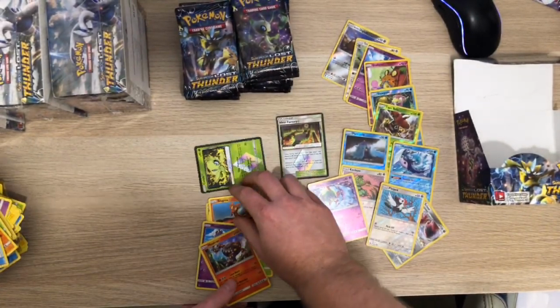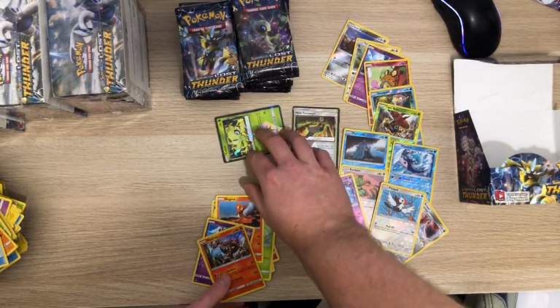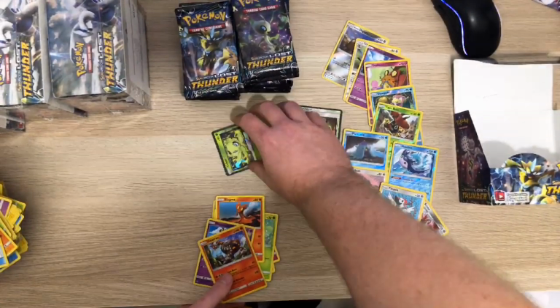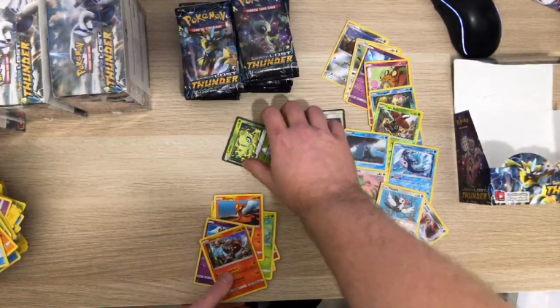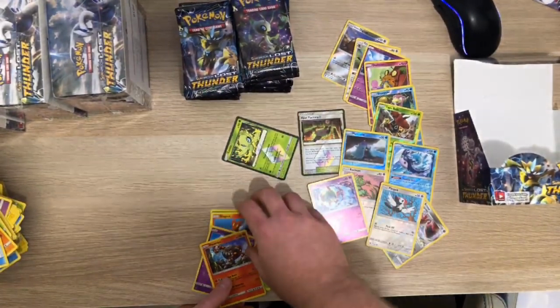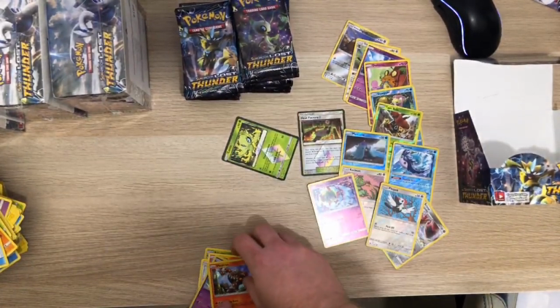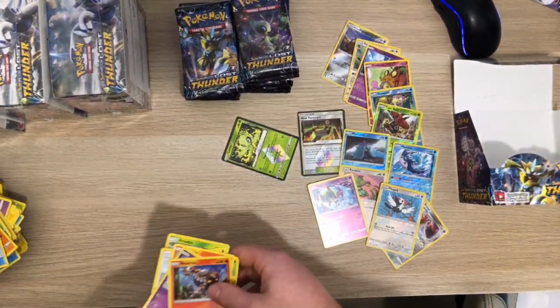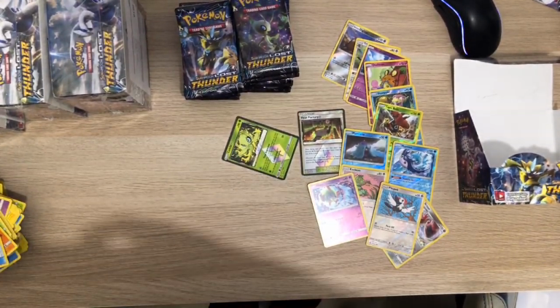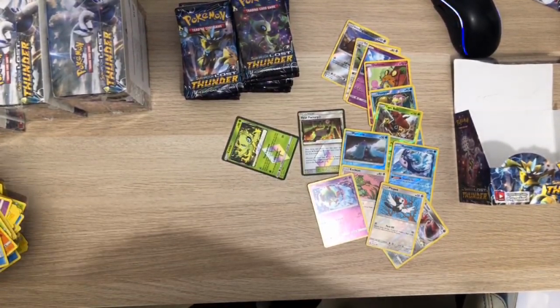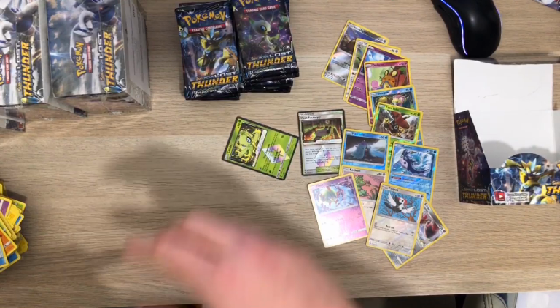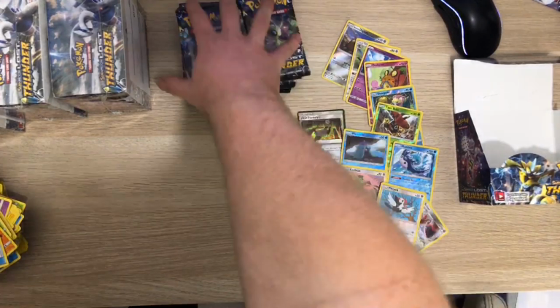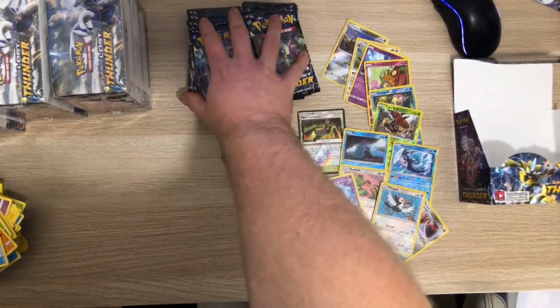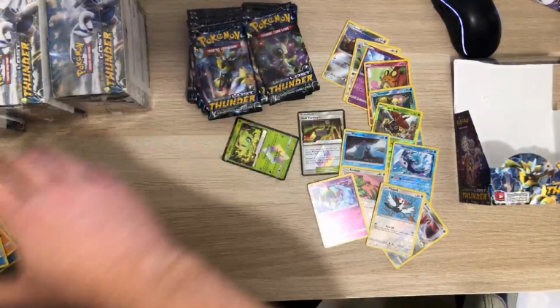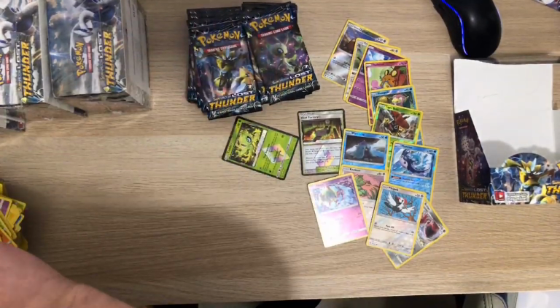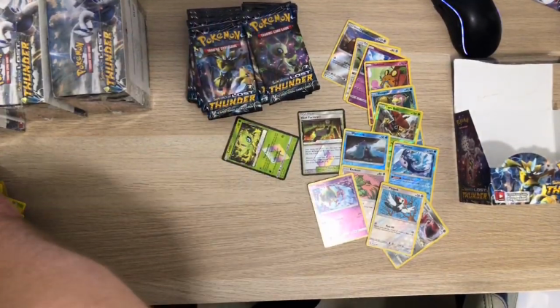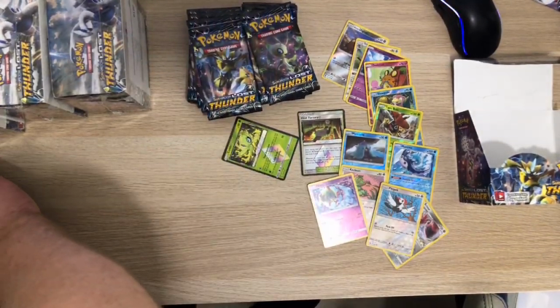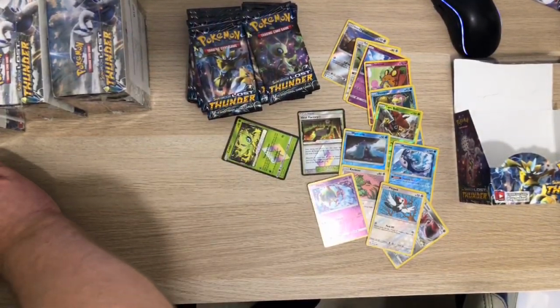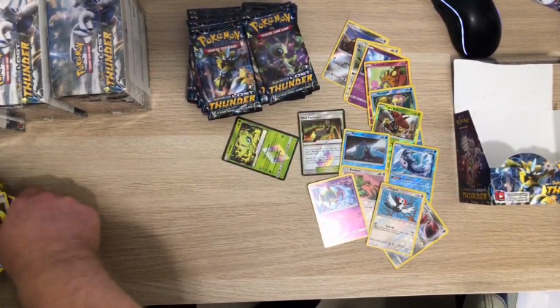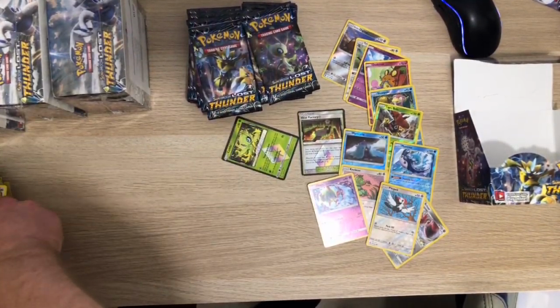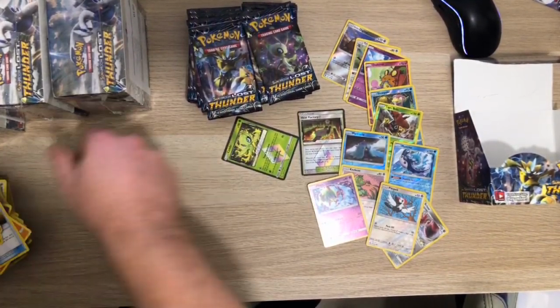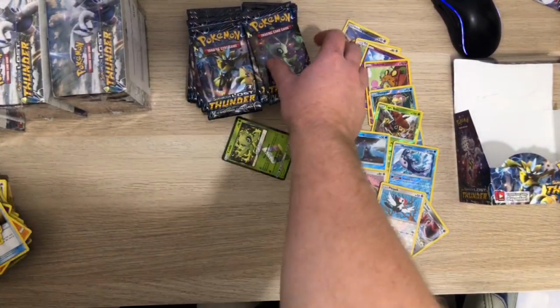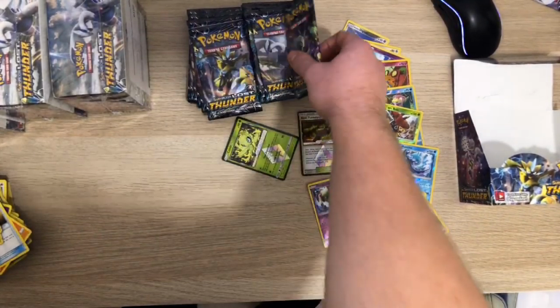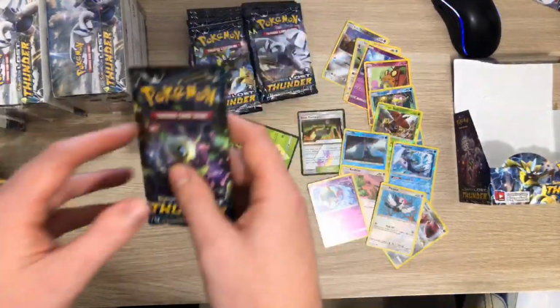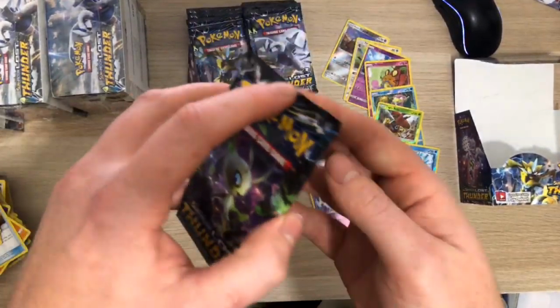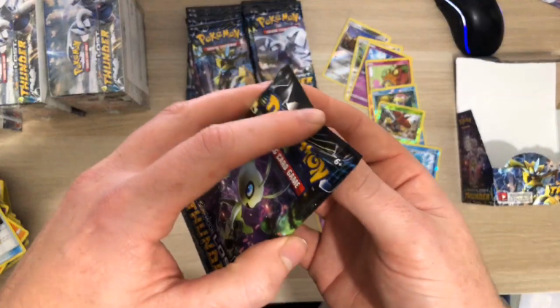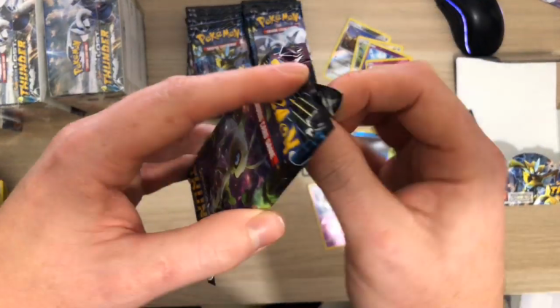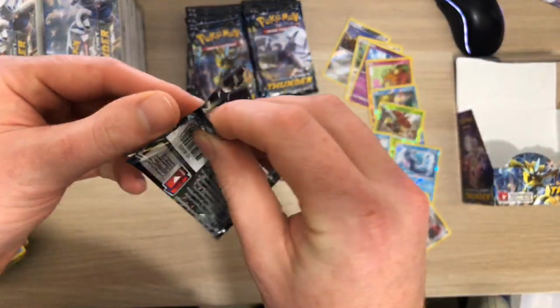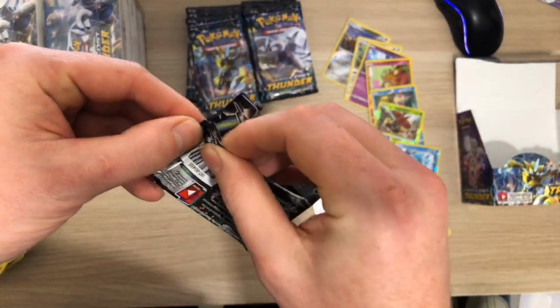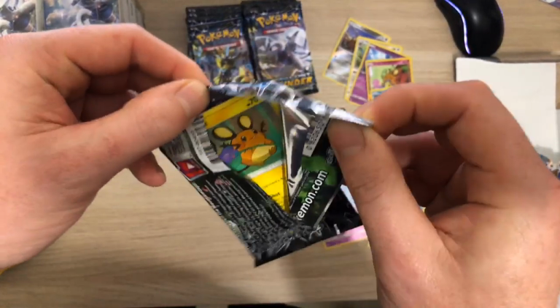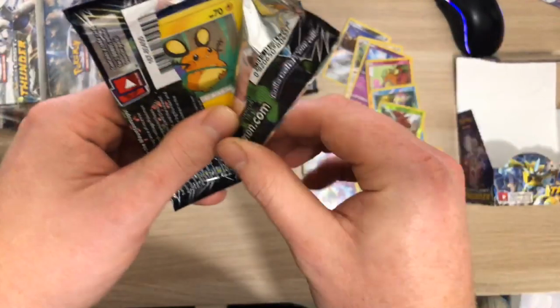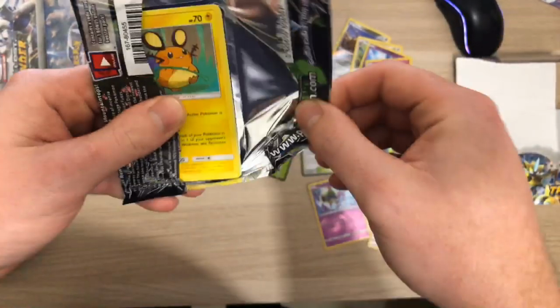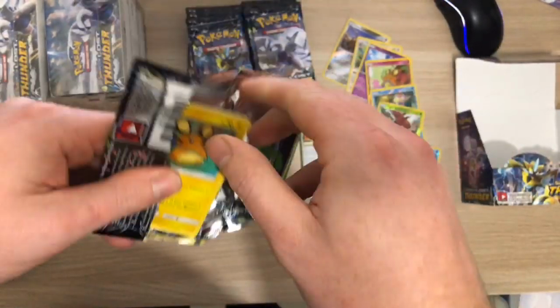I'm going to give away some codes as soon as I get a decent pull out of these packs.